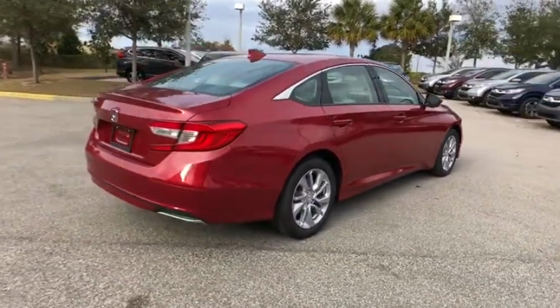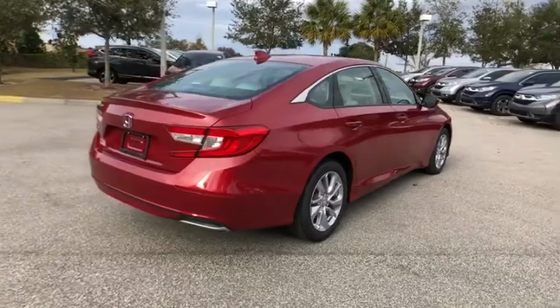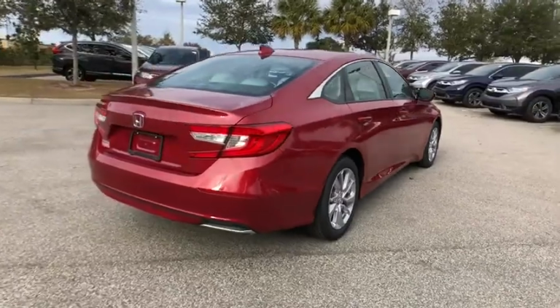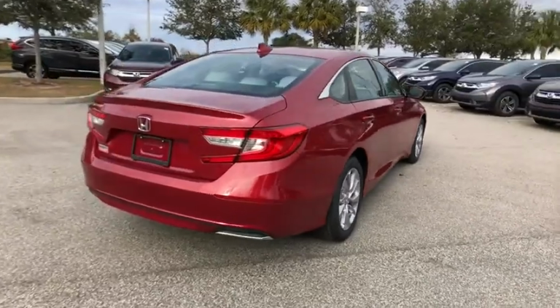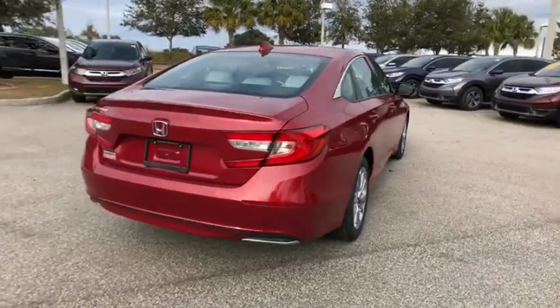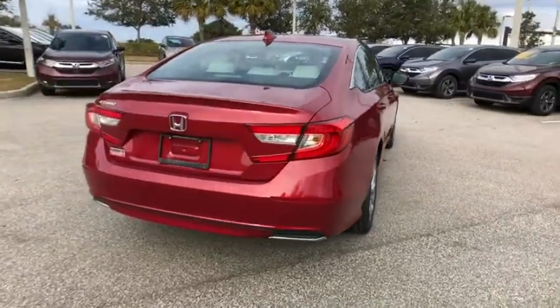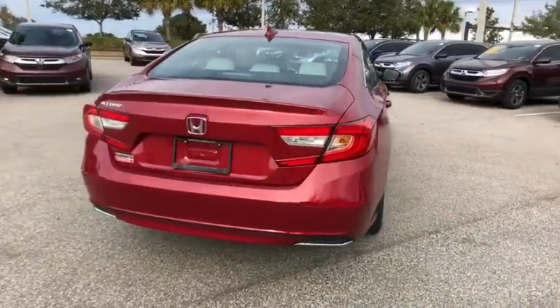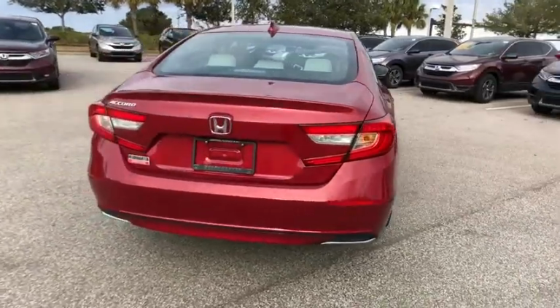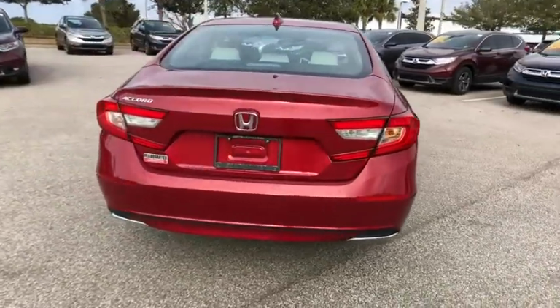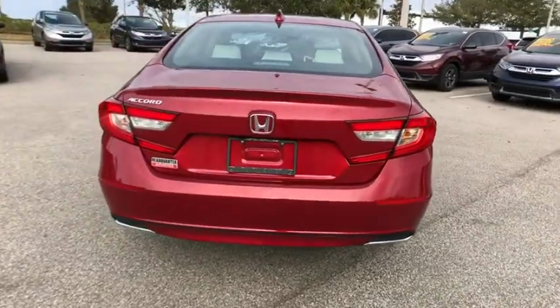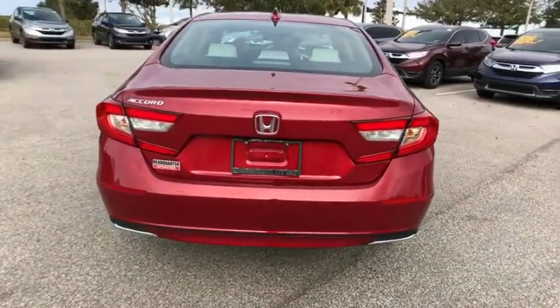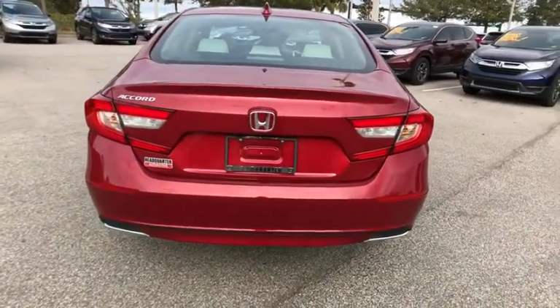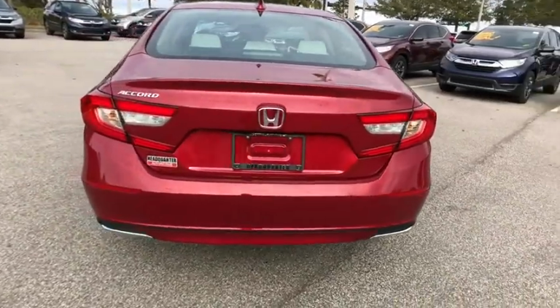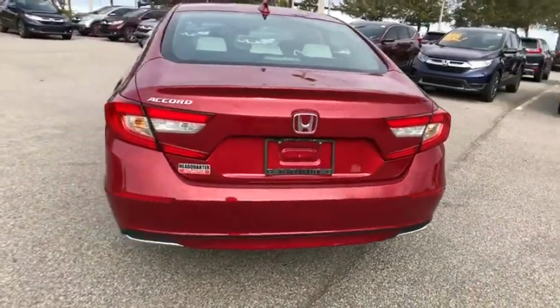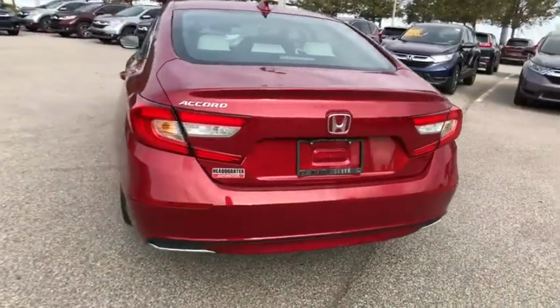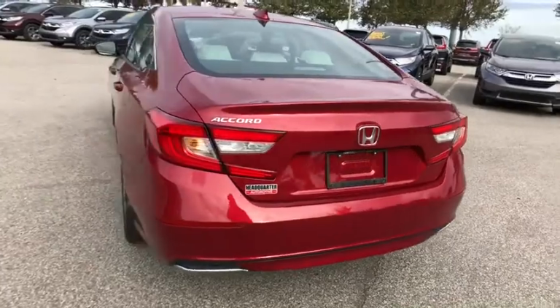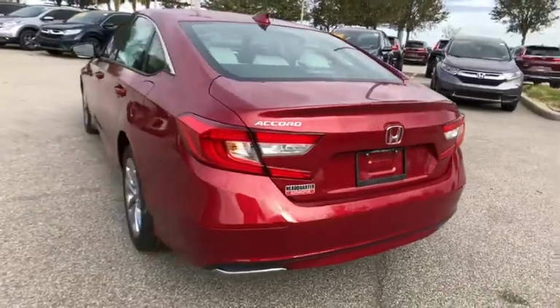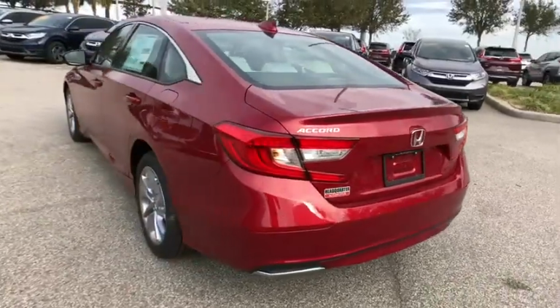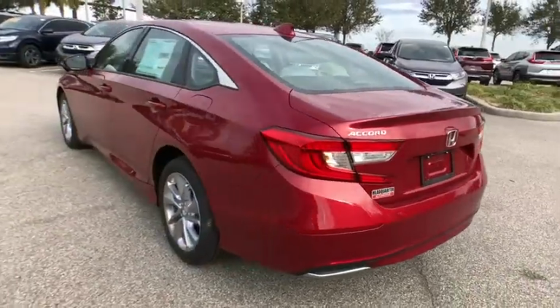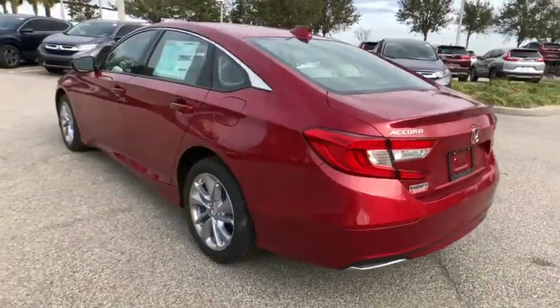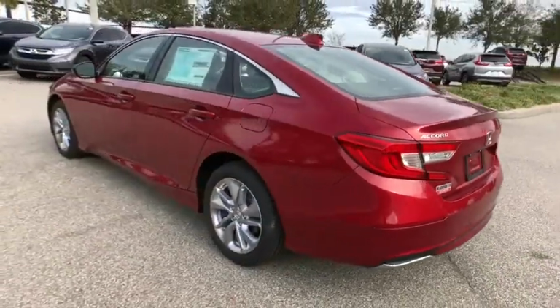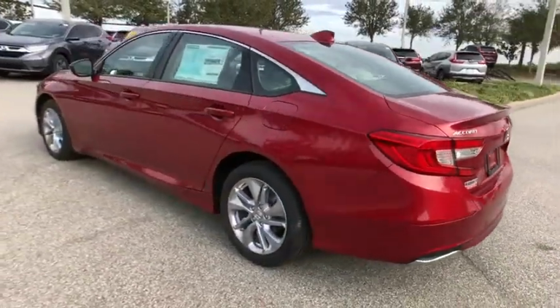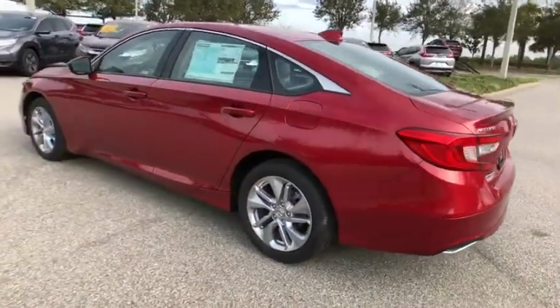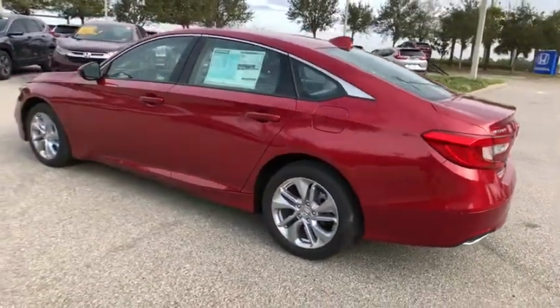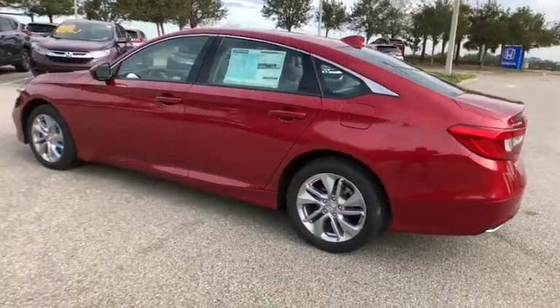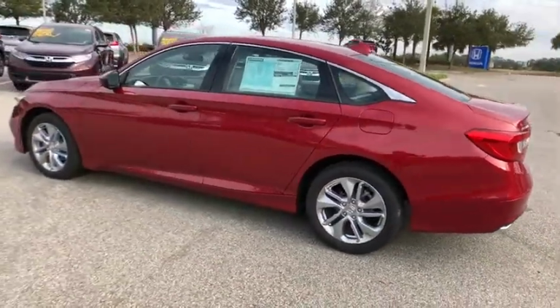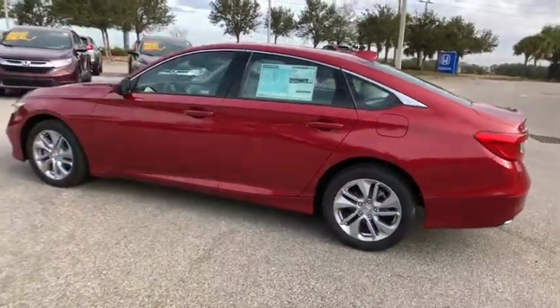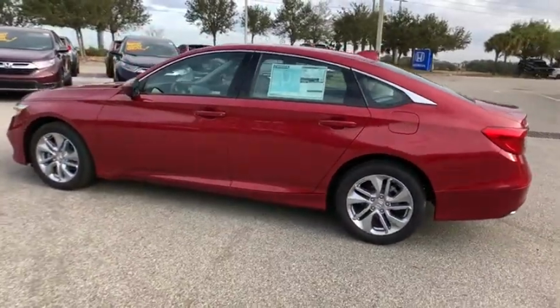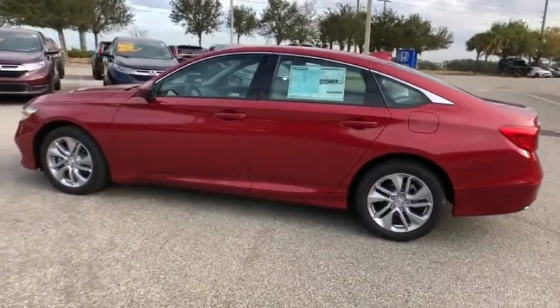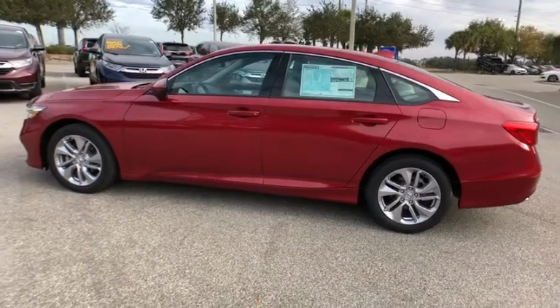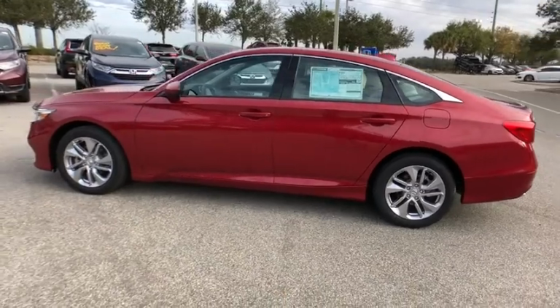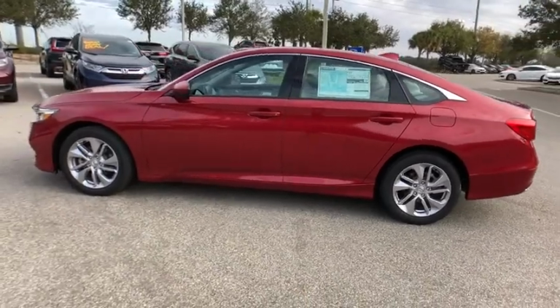Here are some of this vehicle's great options: steering wheel audio controls, stability control, traction control, lane departure warning, keyless entry, anti-lock braking system, backup camera, Bluetooth.